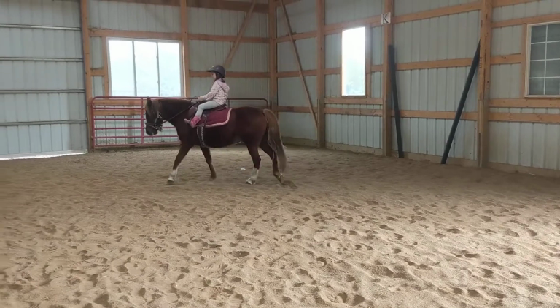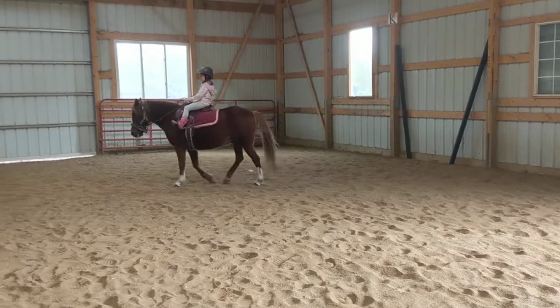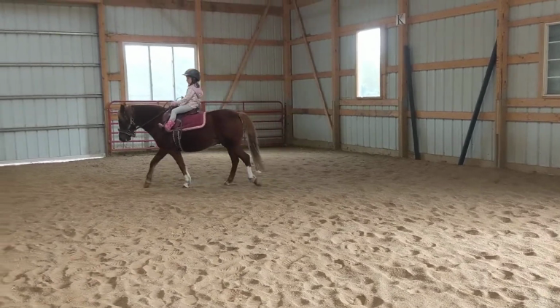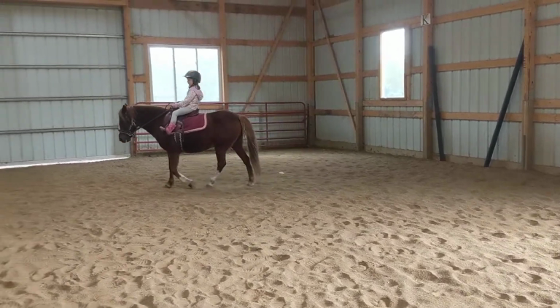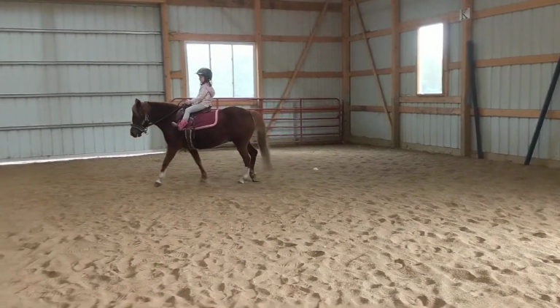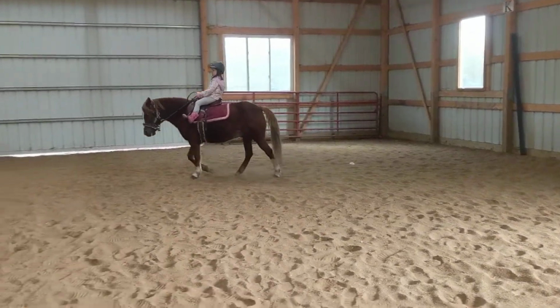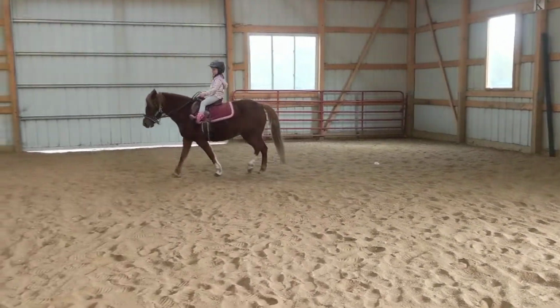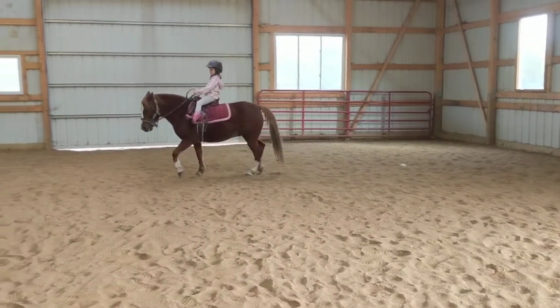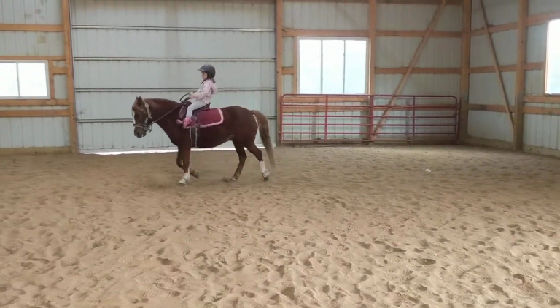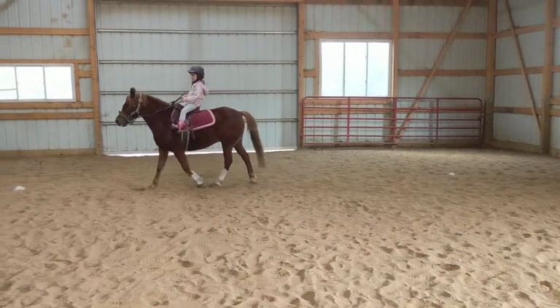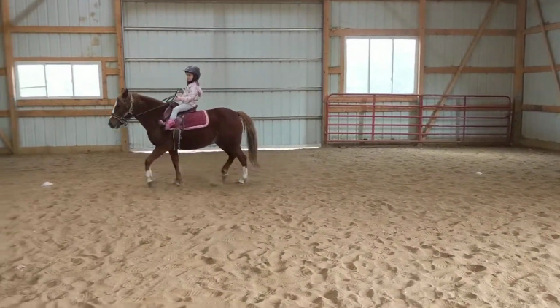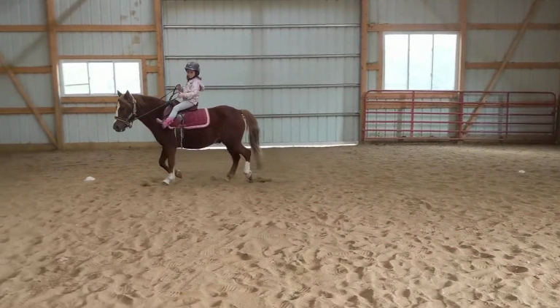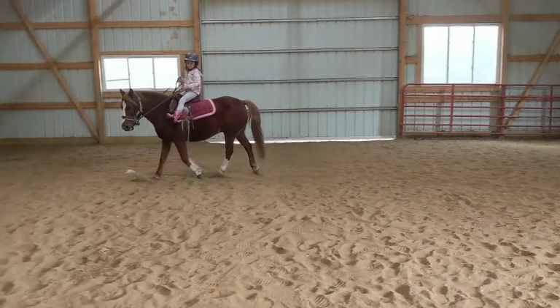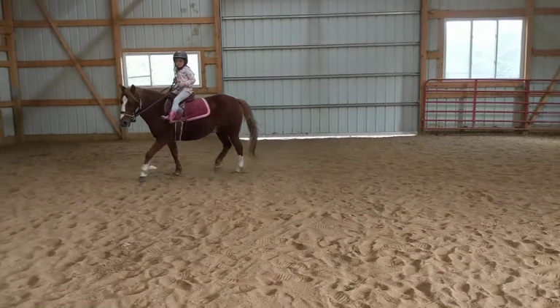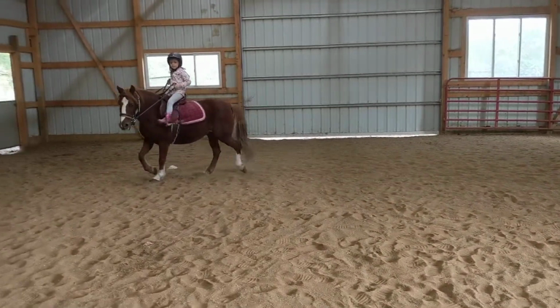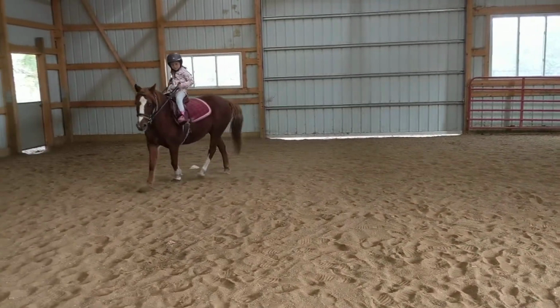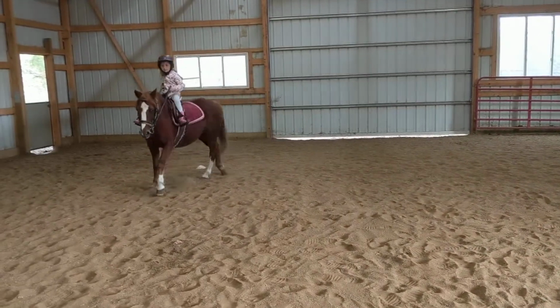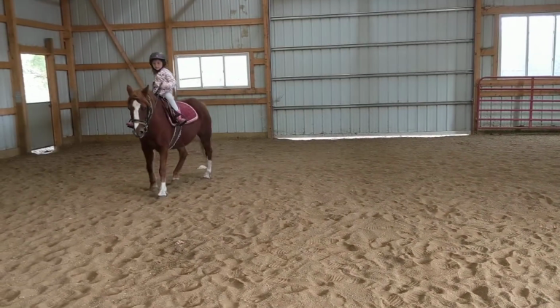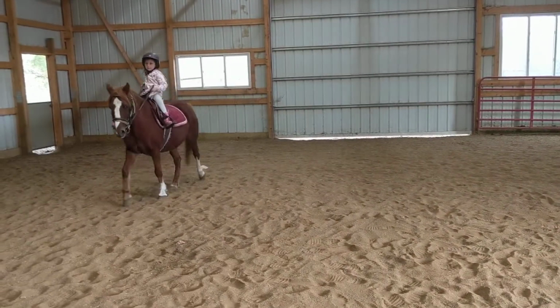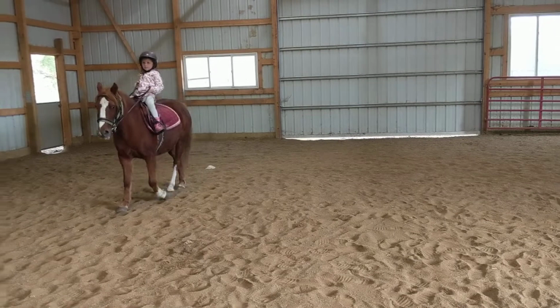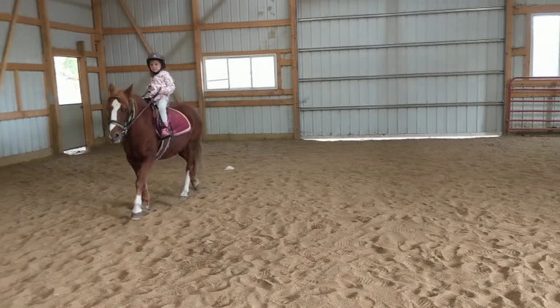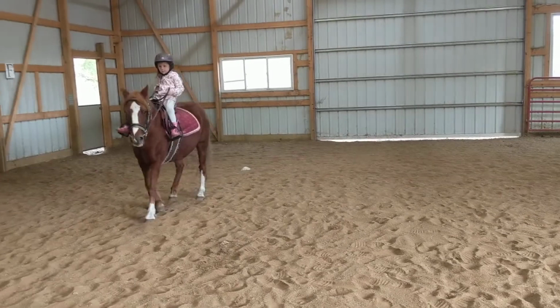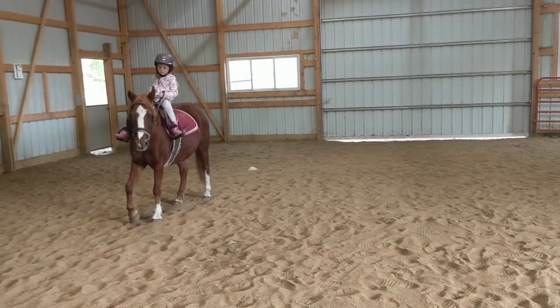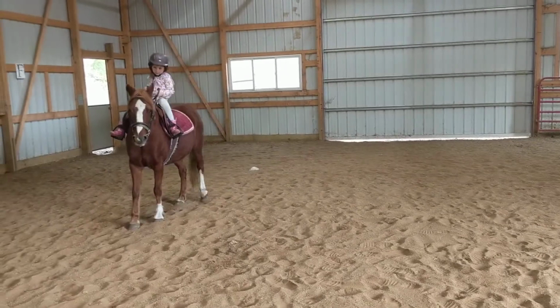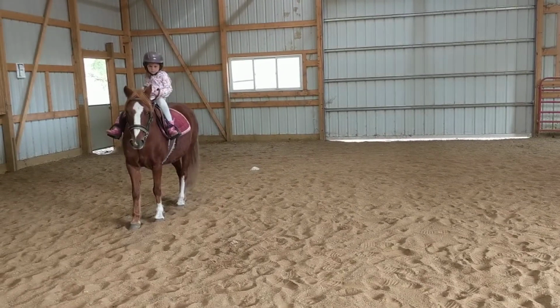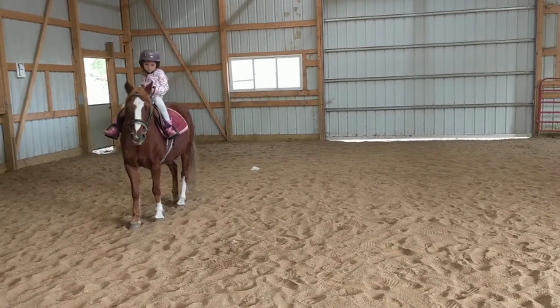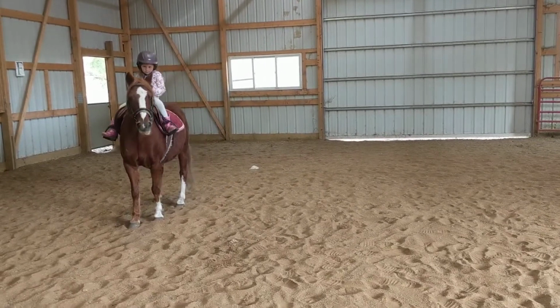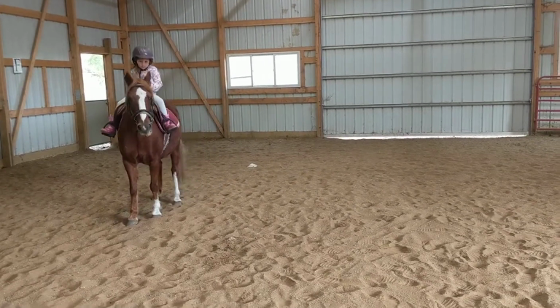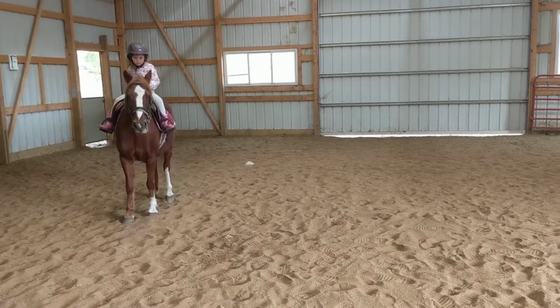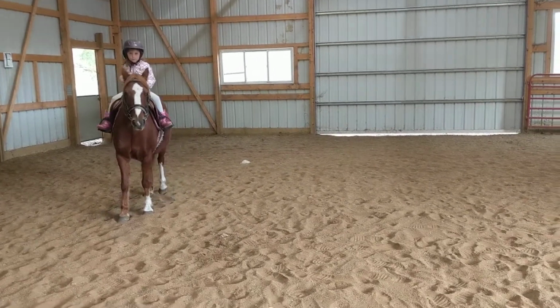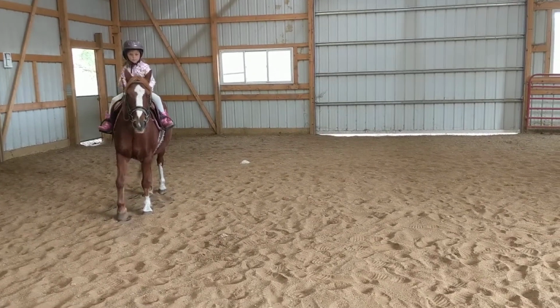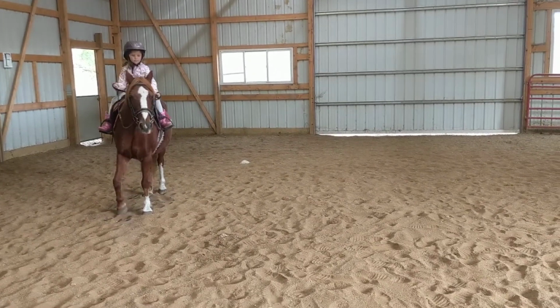Okay, and you can walk and stop — all the way, stop, stop, stop — and give him a nice big pat on the neck.